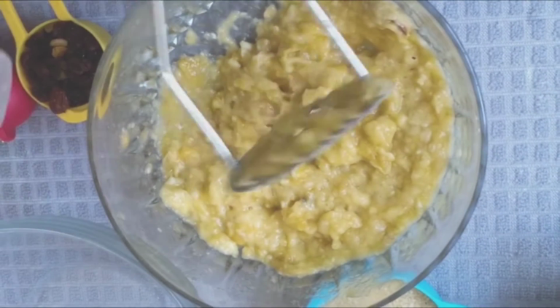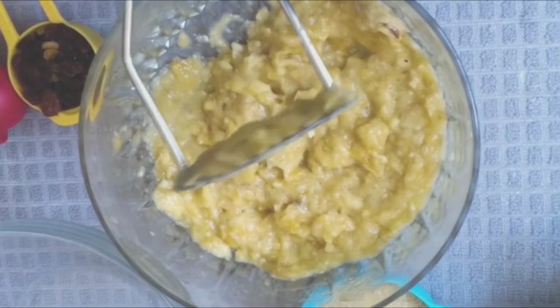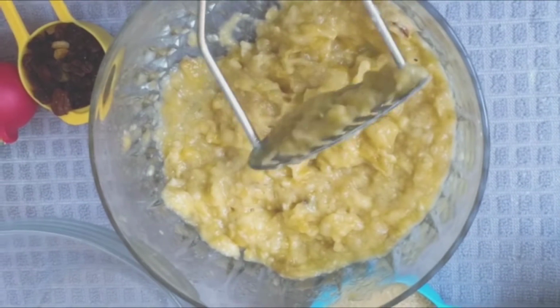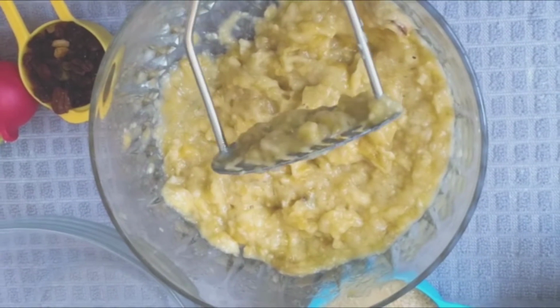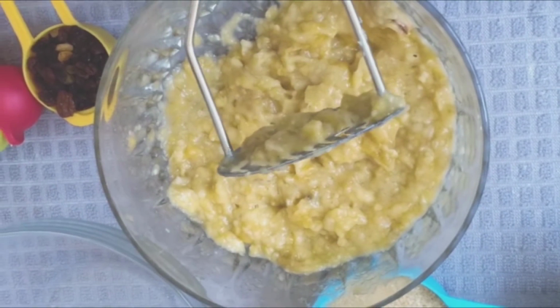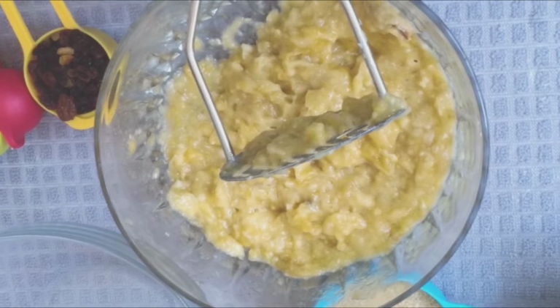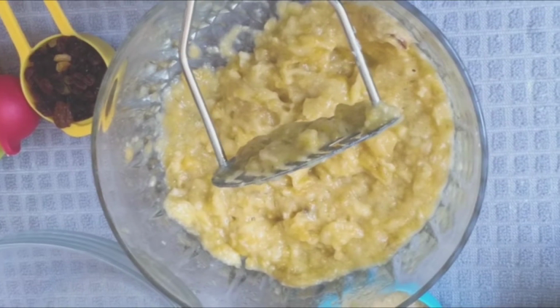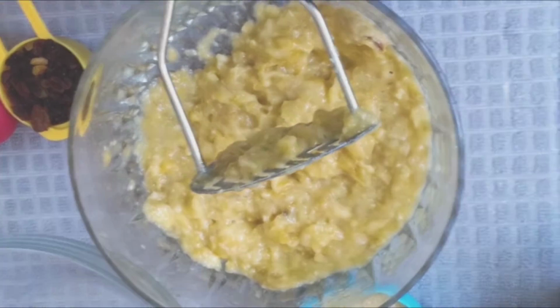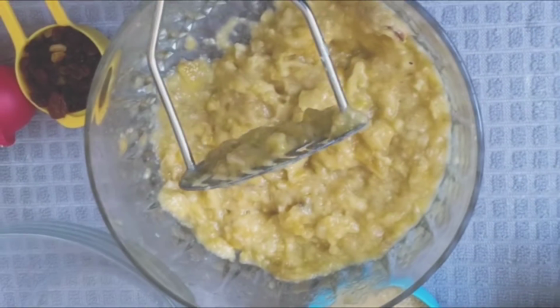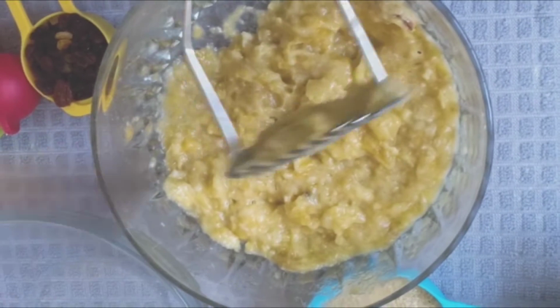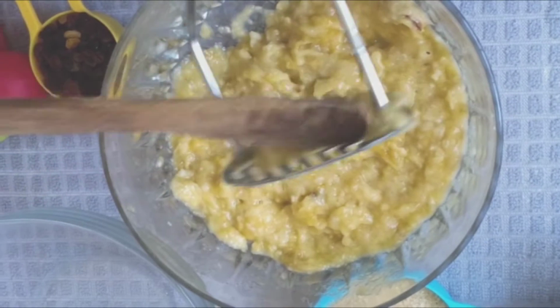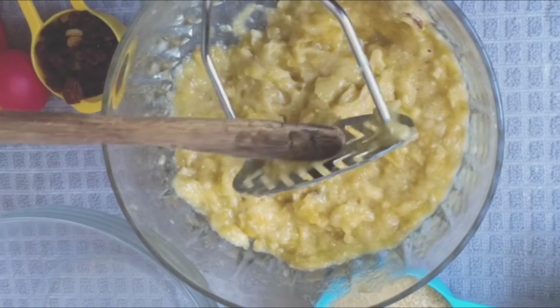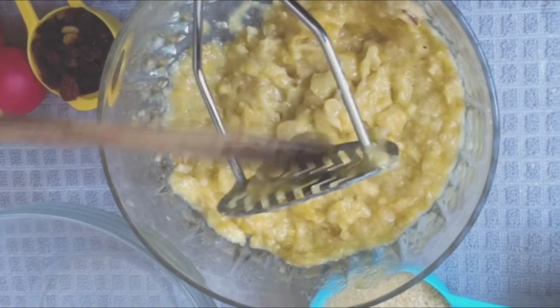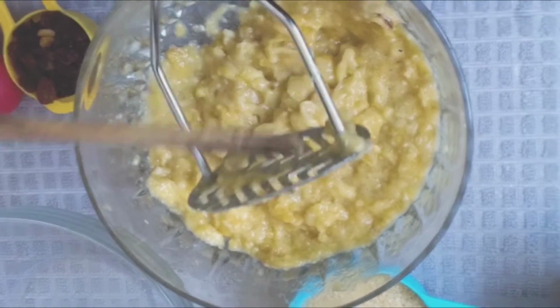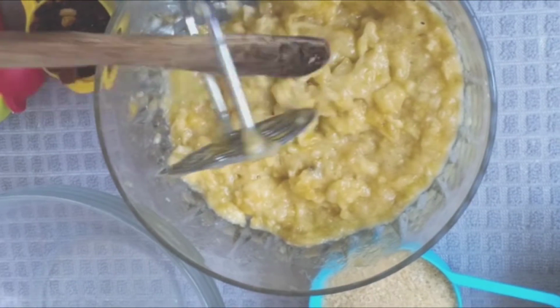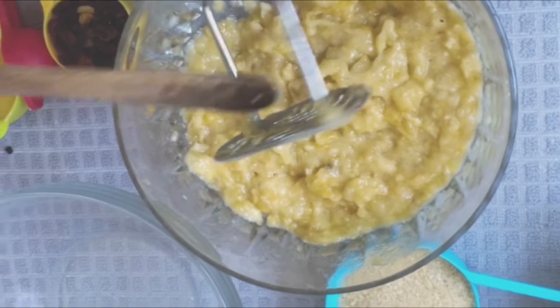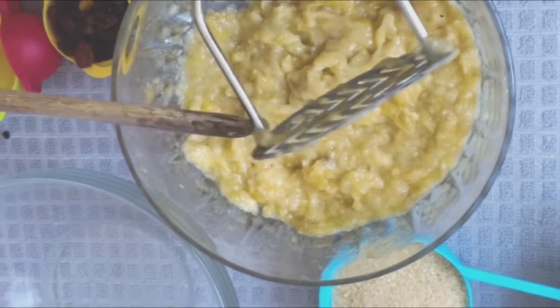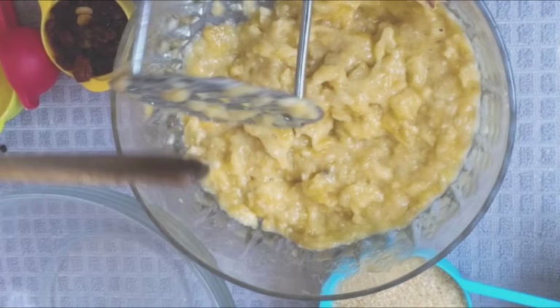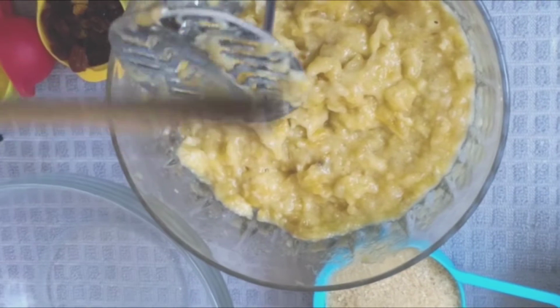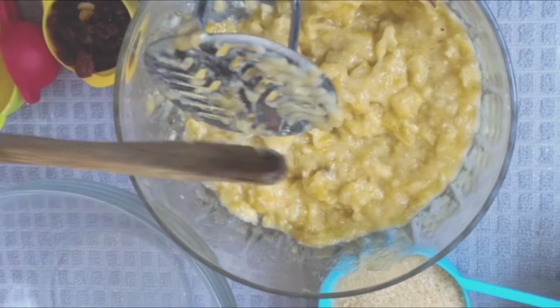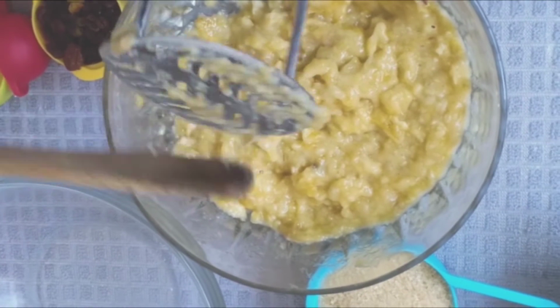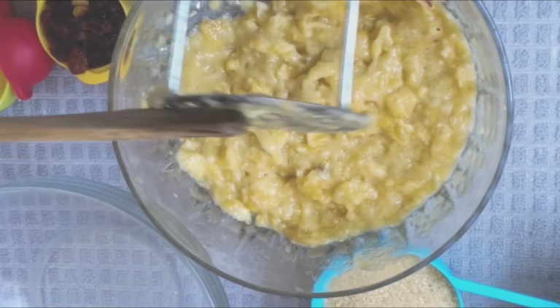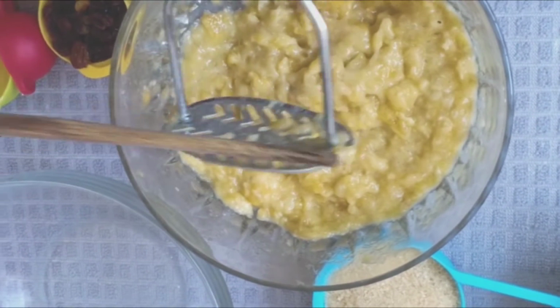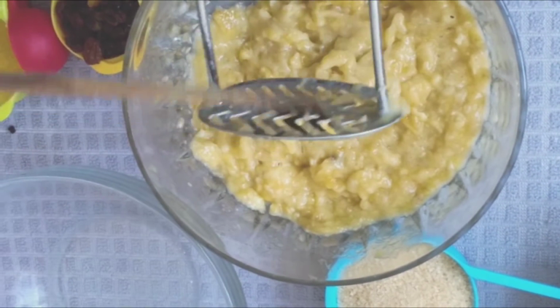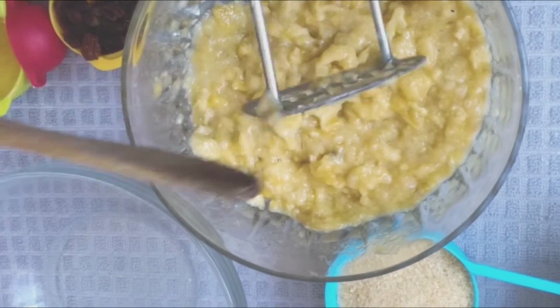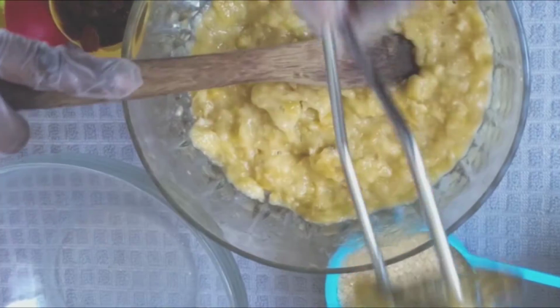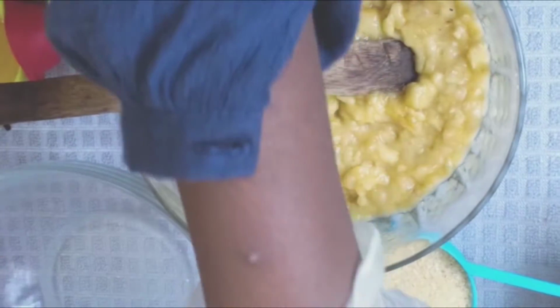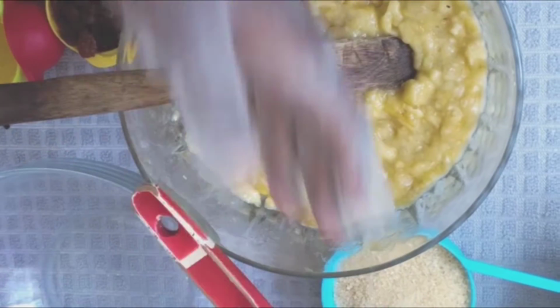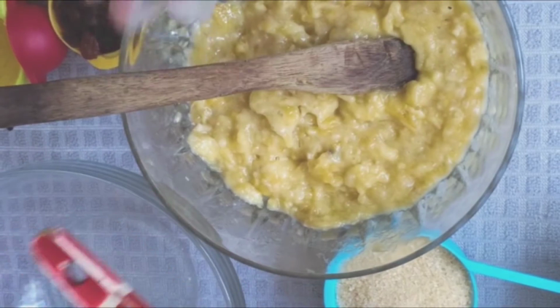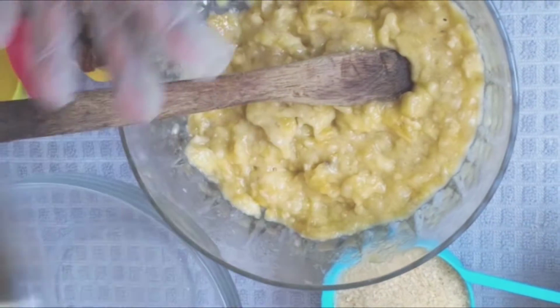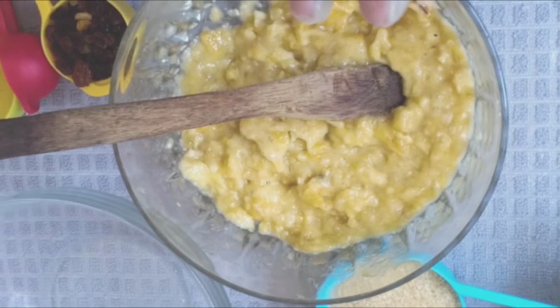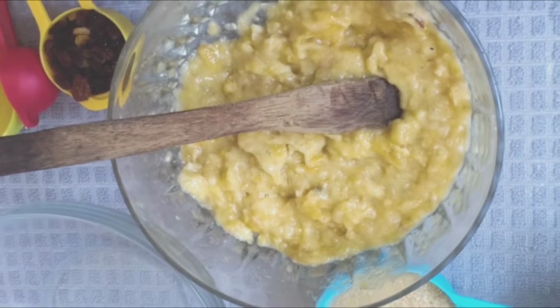Then we're going to take a bowl and mash our bananas. We're going to use four ripe bananas. You can mash your bananas using a potato masher, or you can use a fork or a spoon.